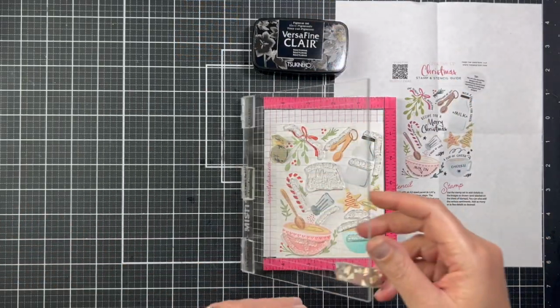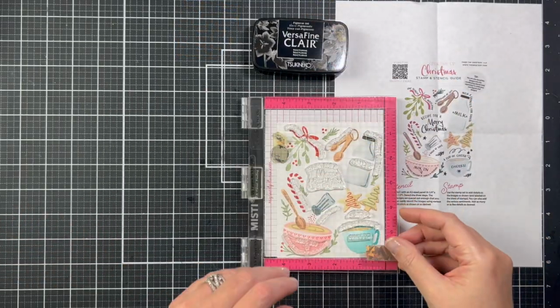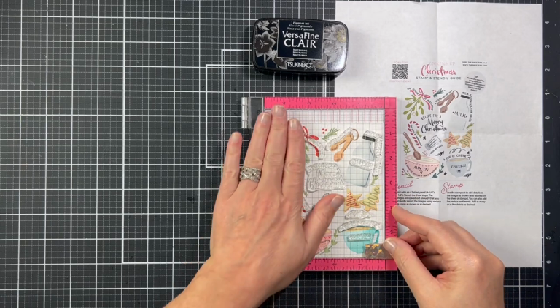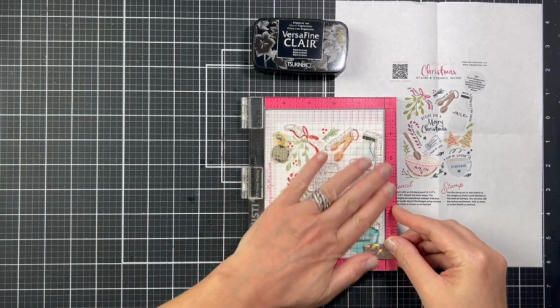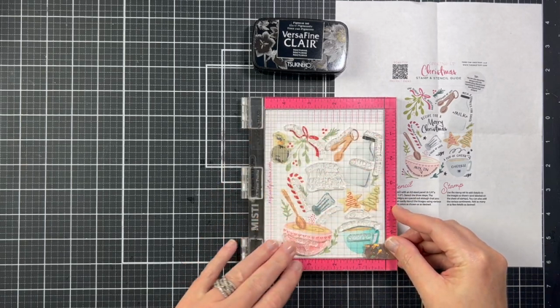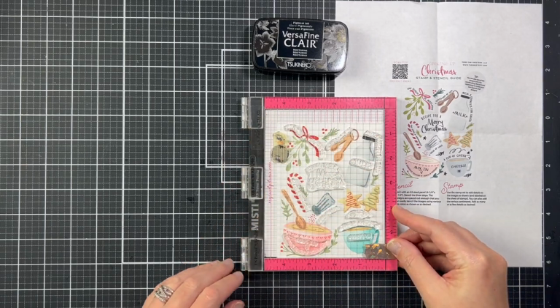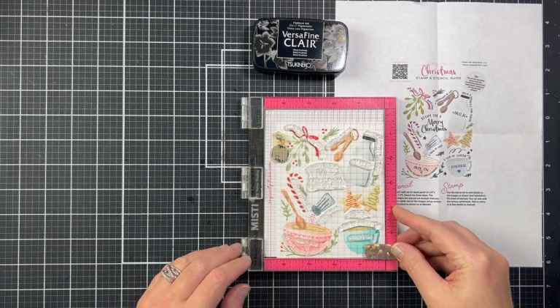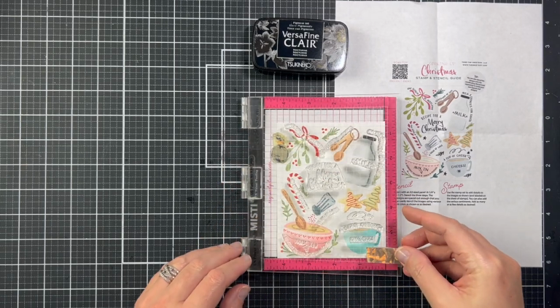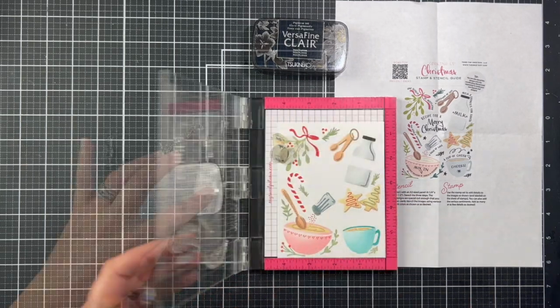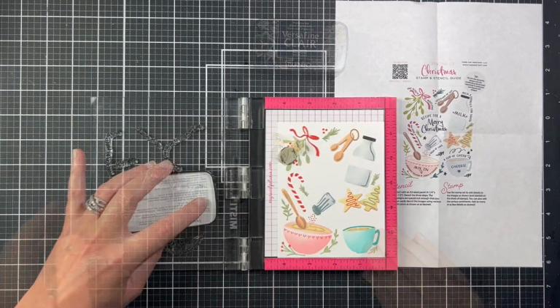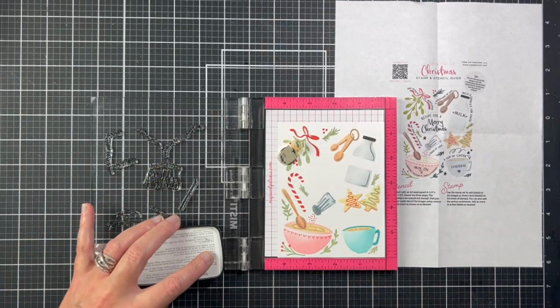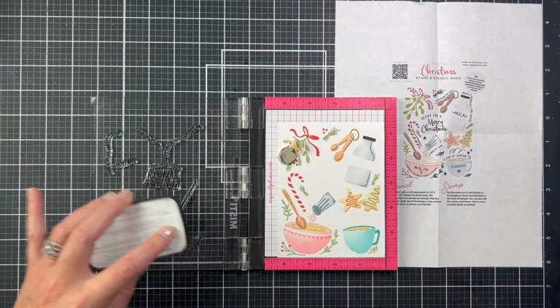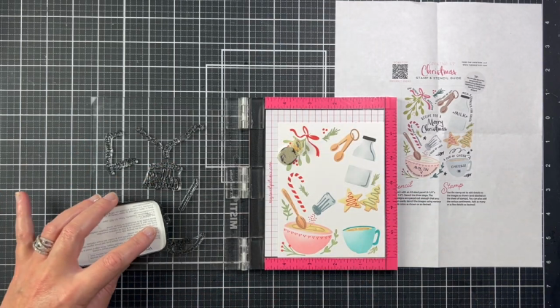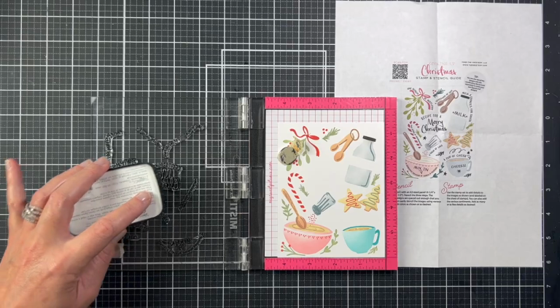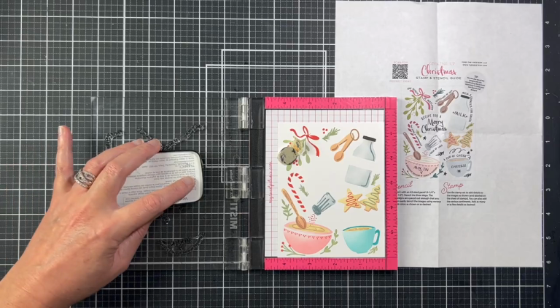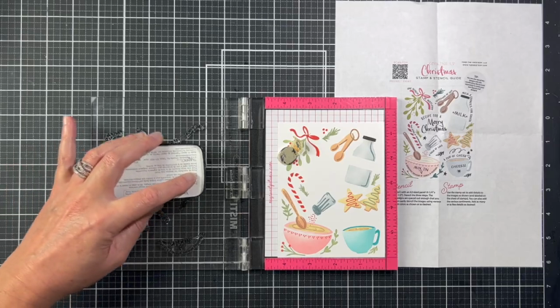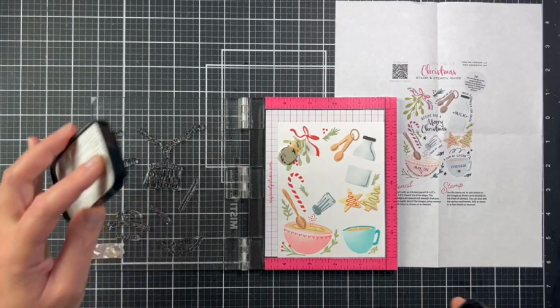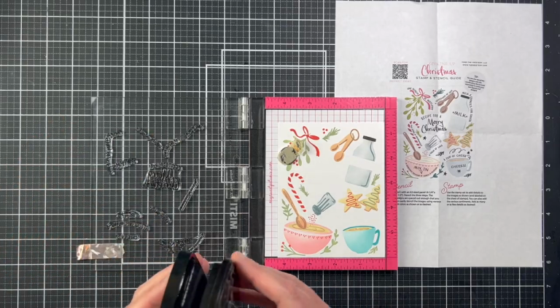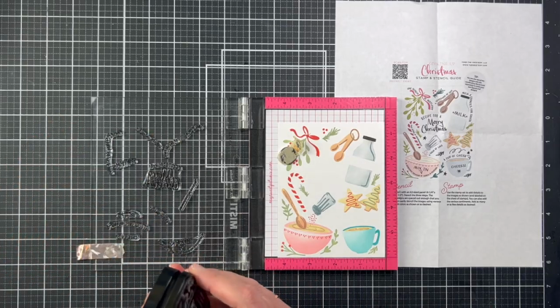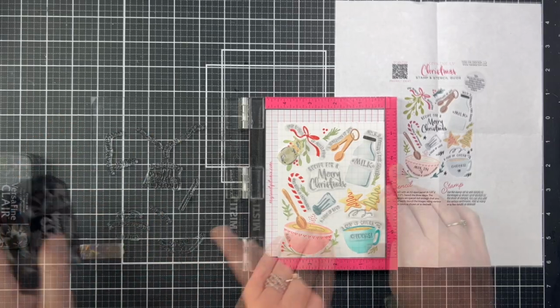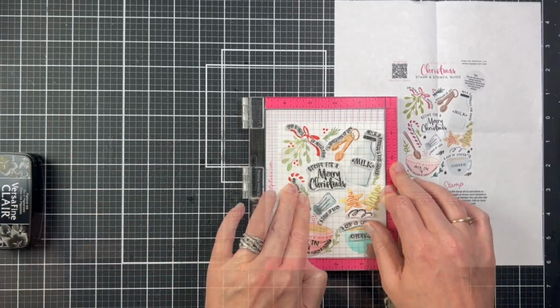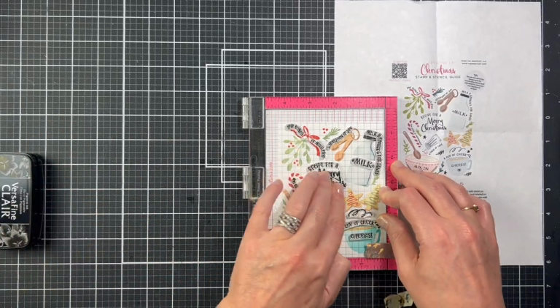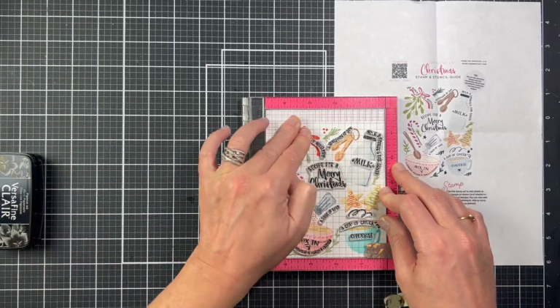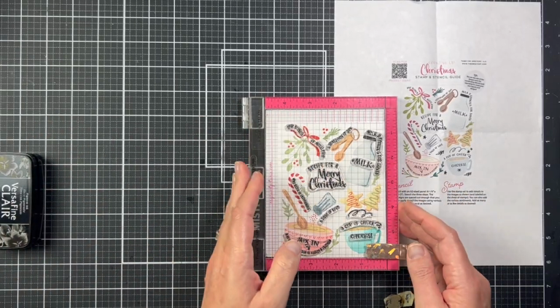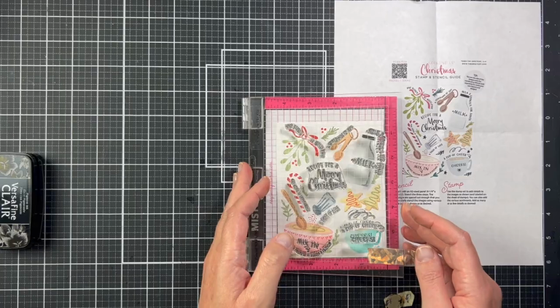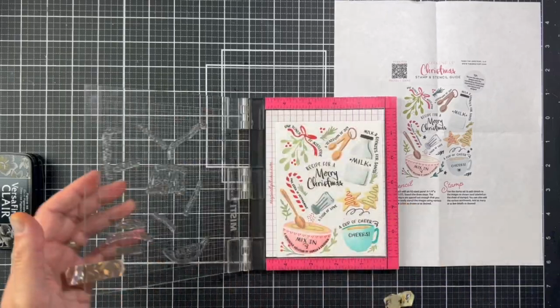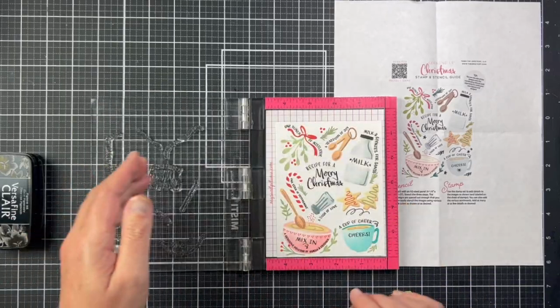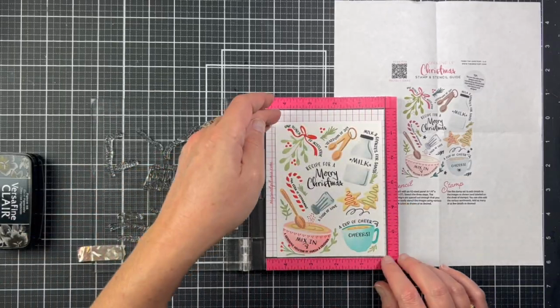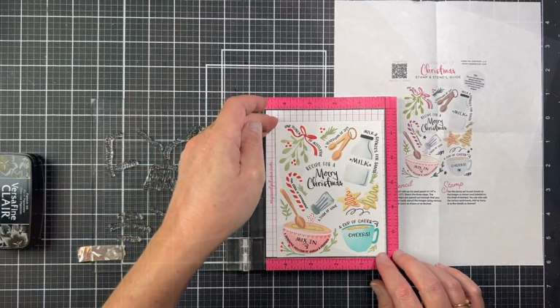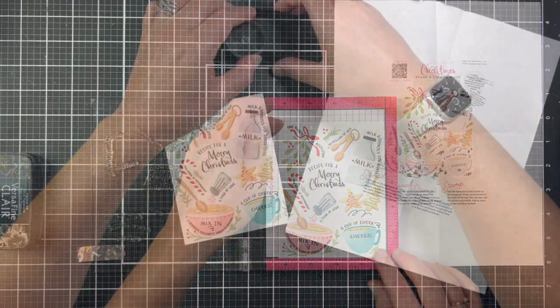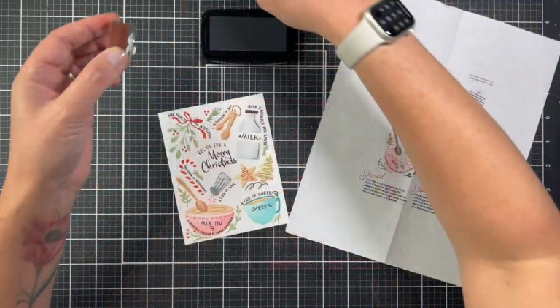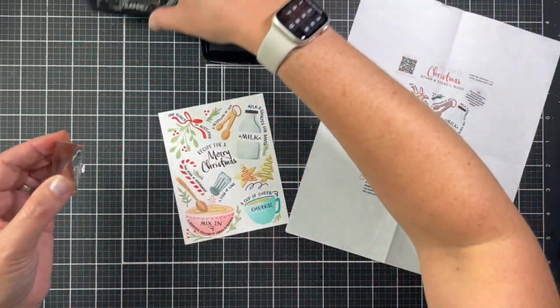I aligned all the words on the panel and then stamped them with VersaFine Clair Nocturne ink. This is a gorgeous black pigment ink, but it does need some time to dry — and I'm going to show you why I'm telling you this in just a minute.